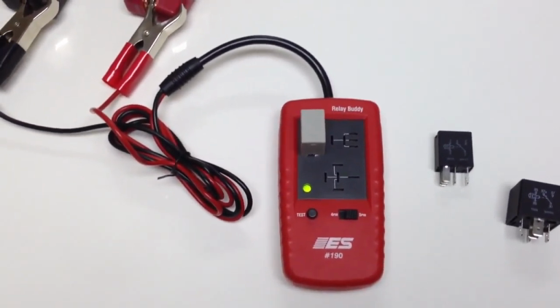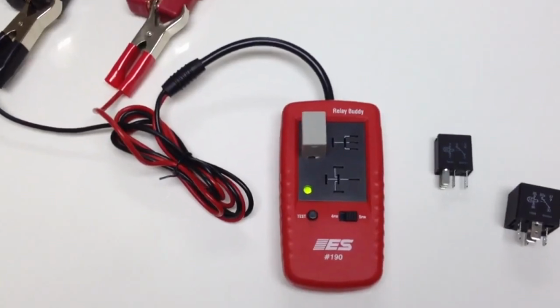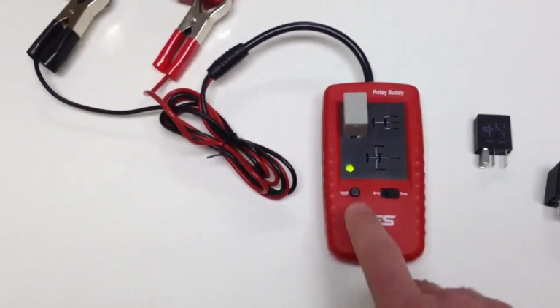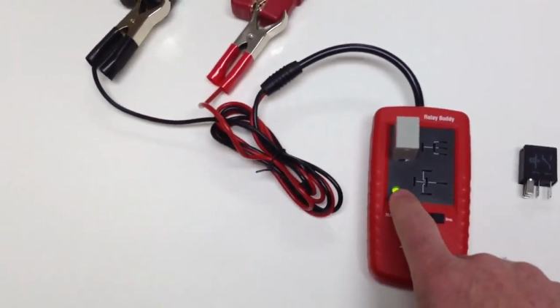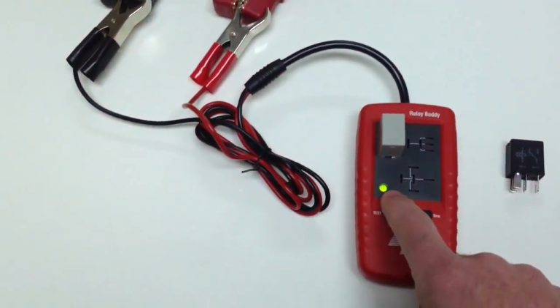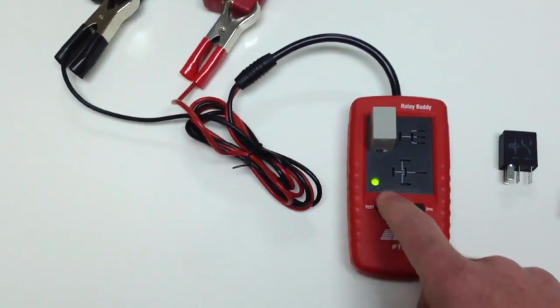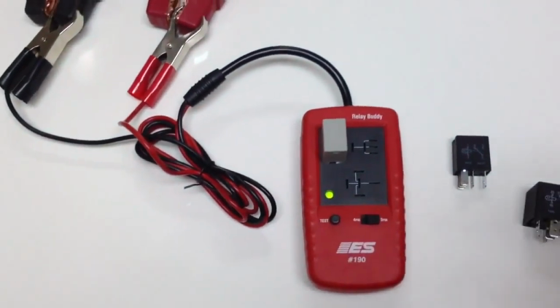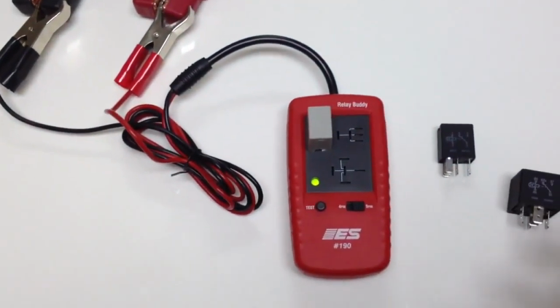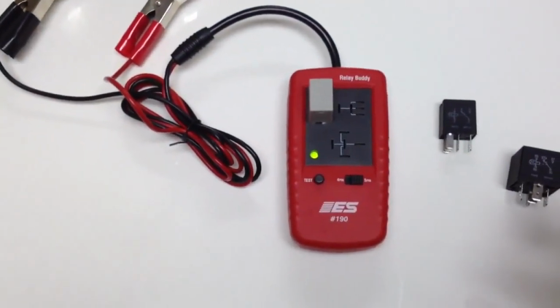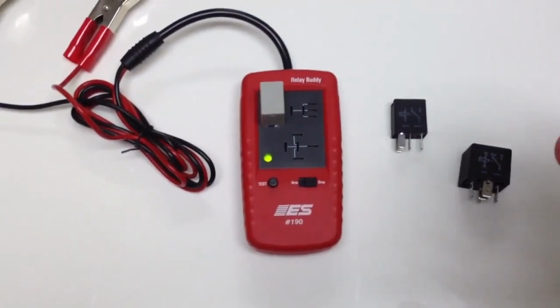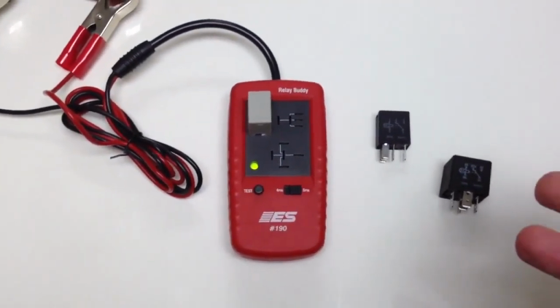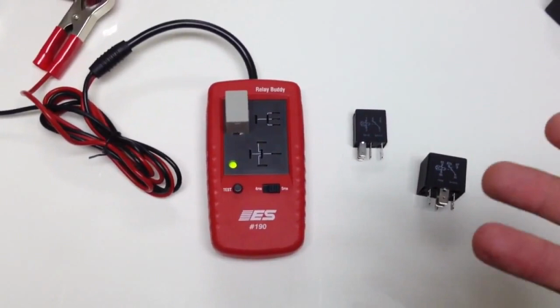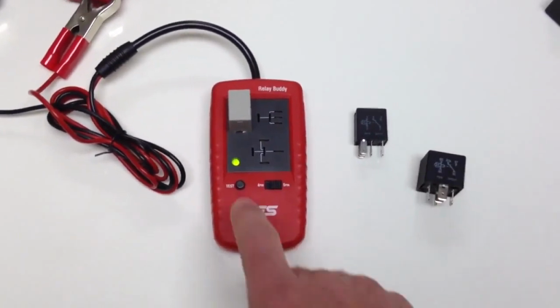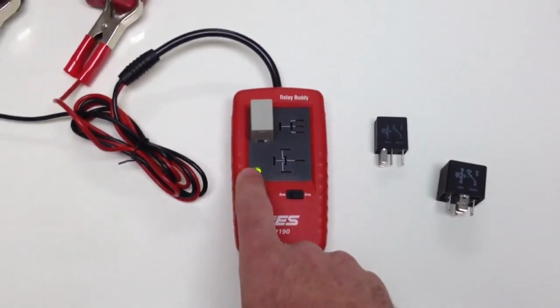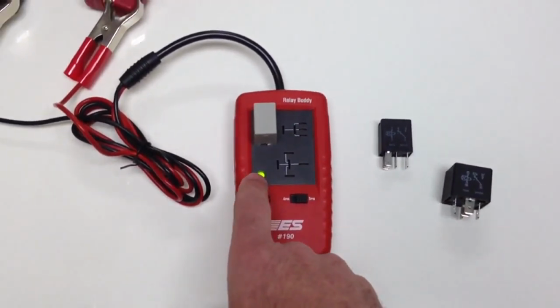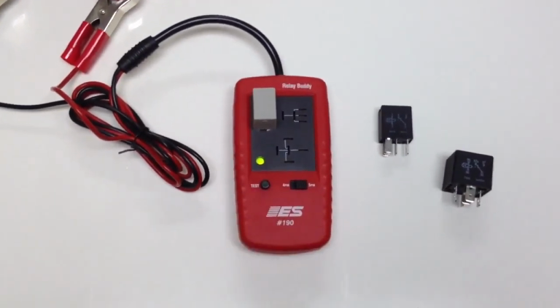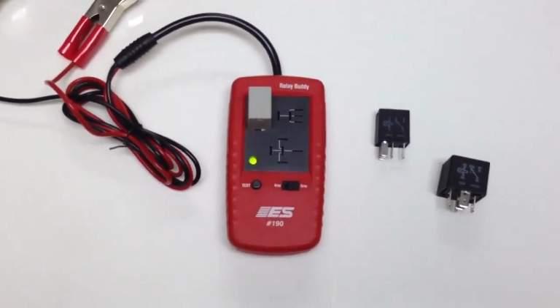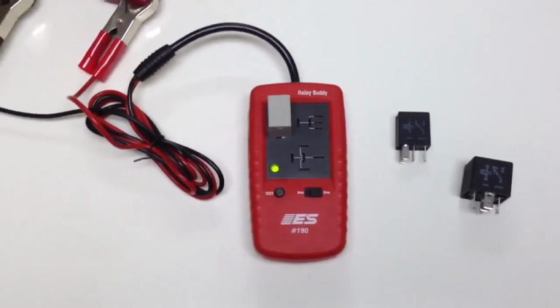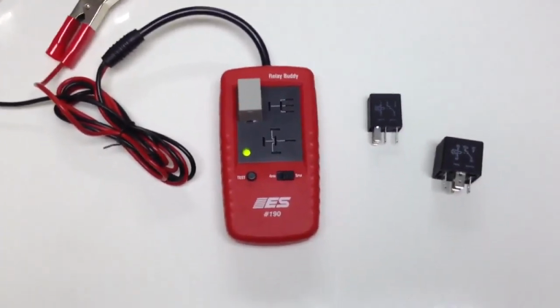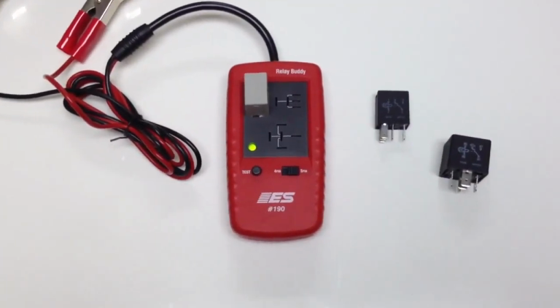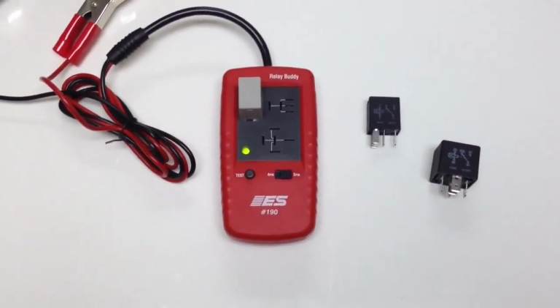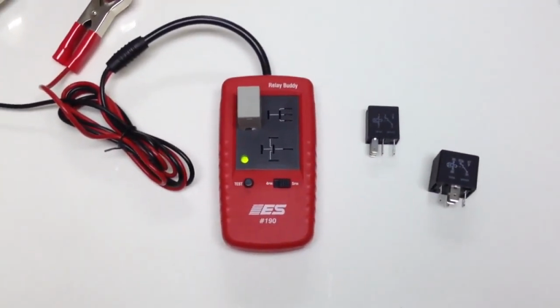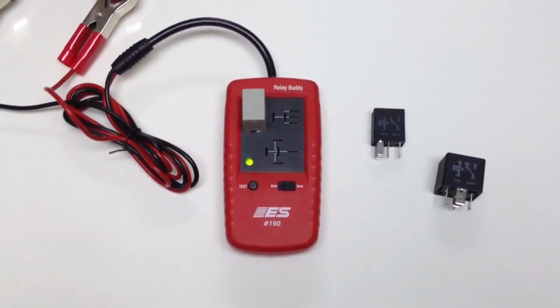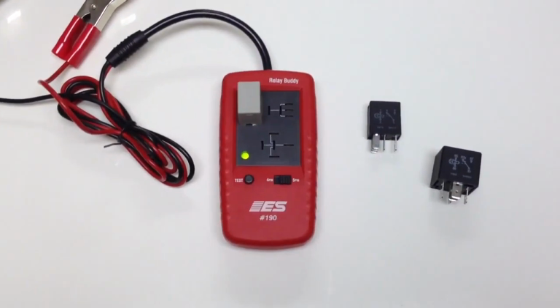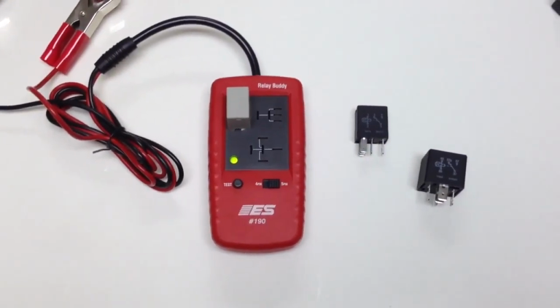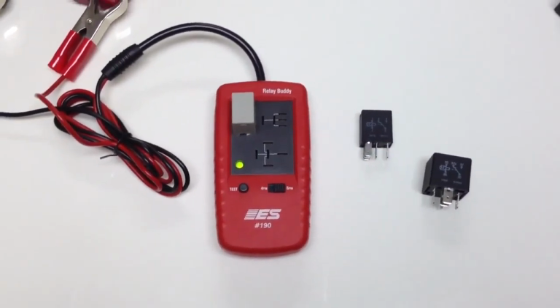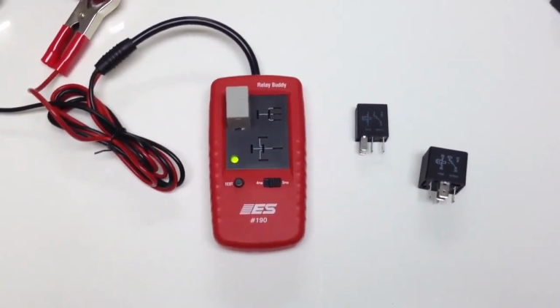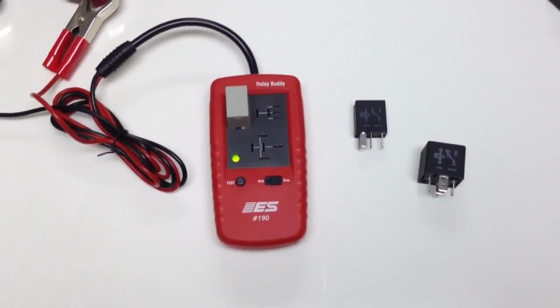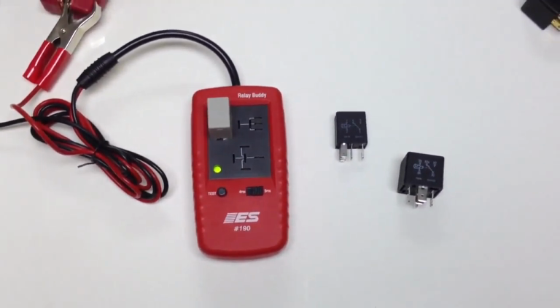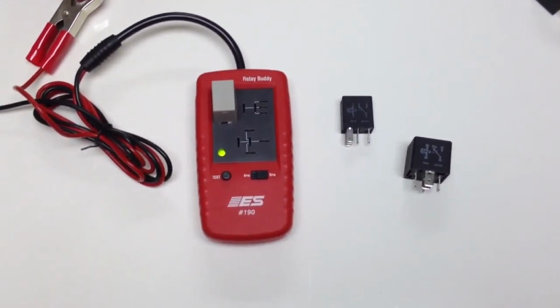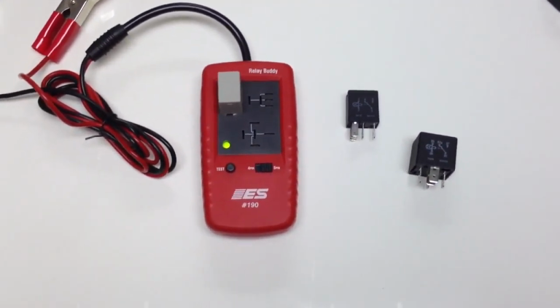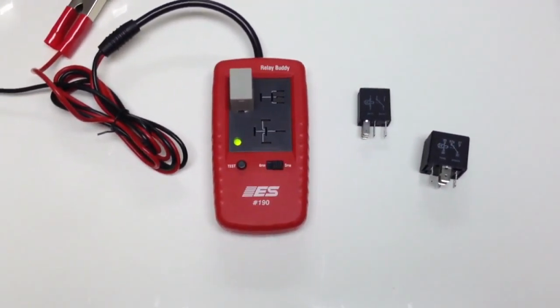Now this is a good relay — it comes up green. If the relay were to test bad, this would show up as red. It's pretty simple; the product is designed to give you a quick go or no-go test on the relay.